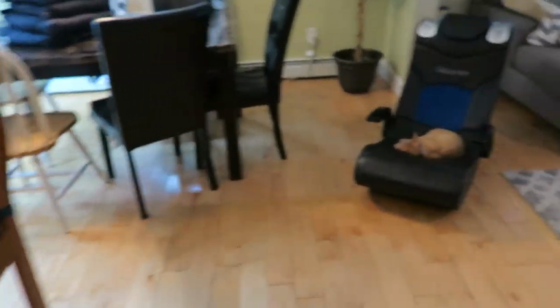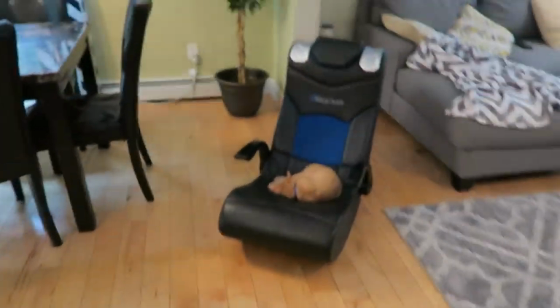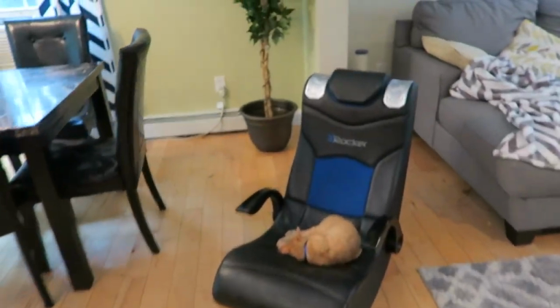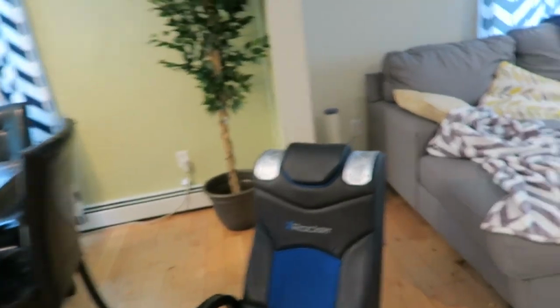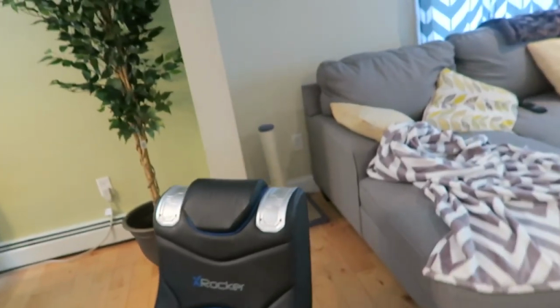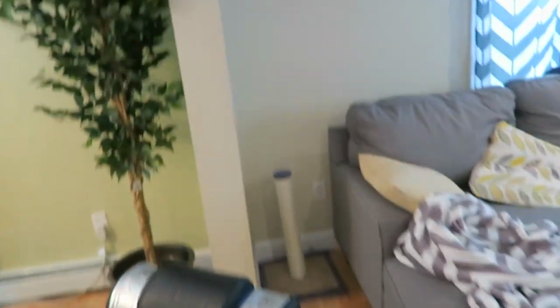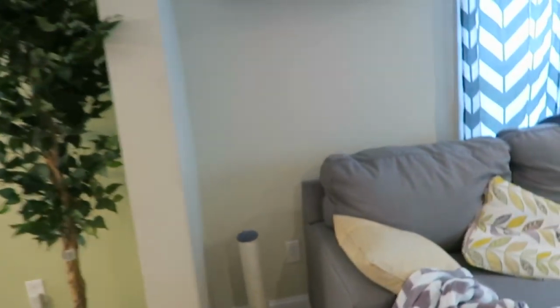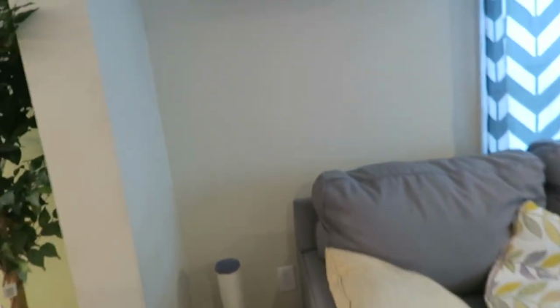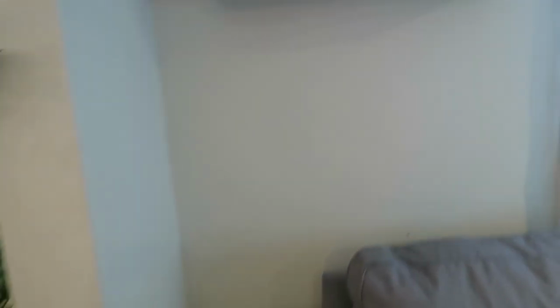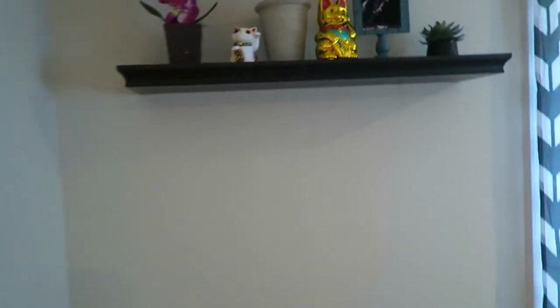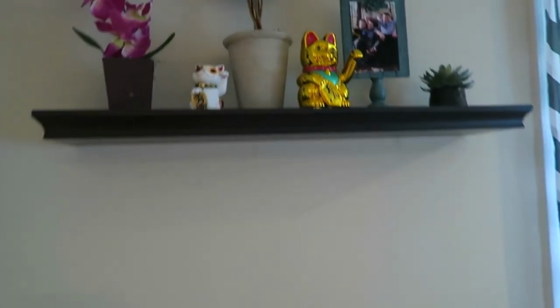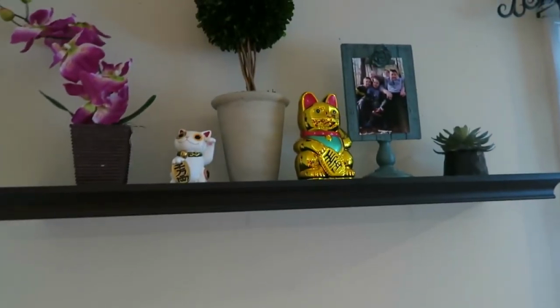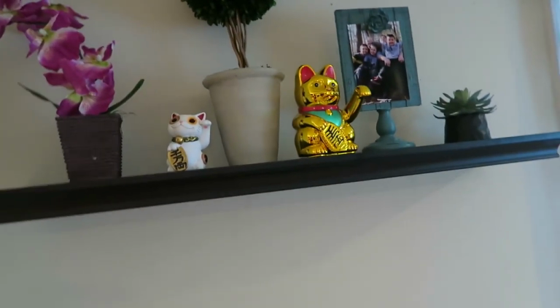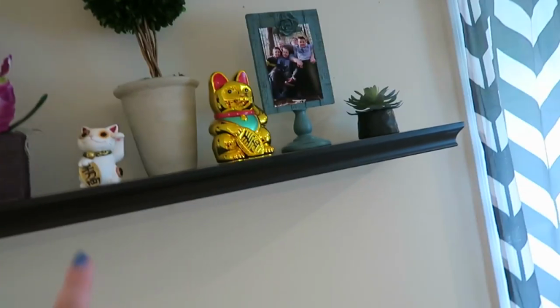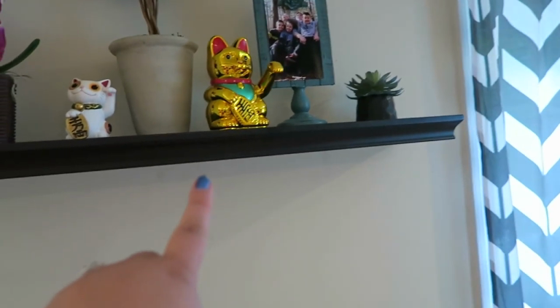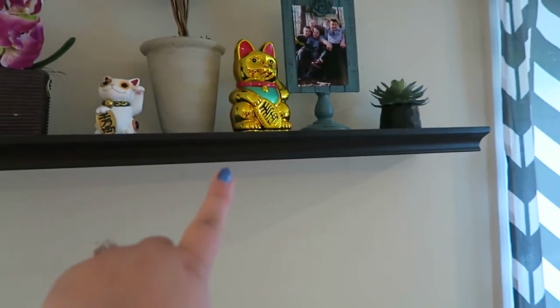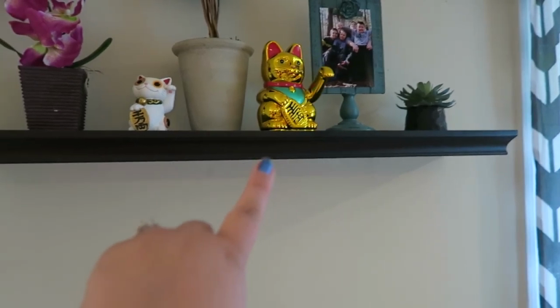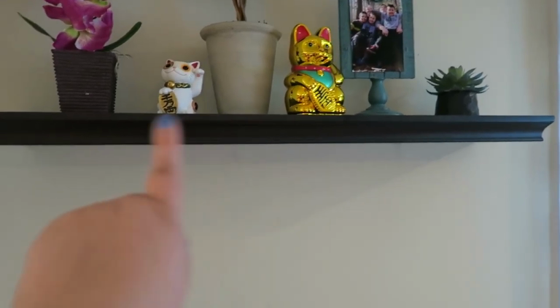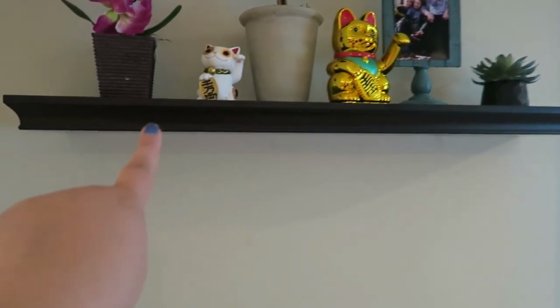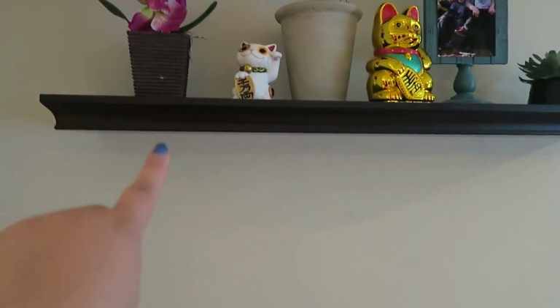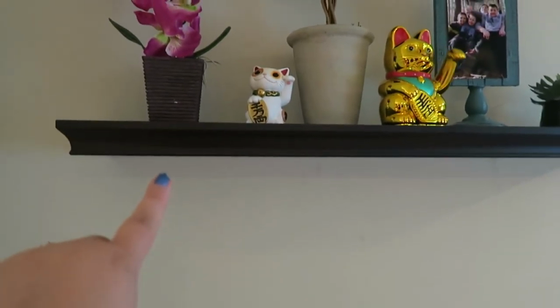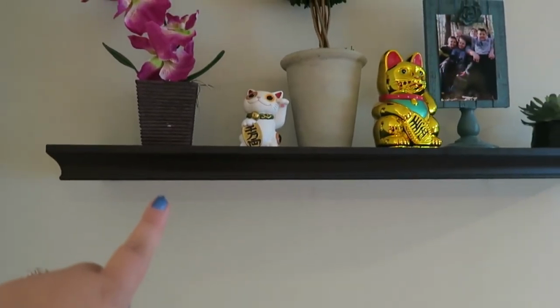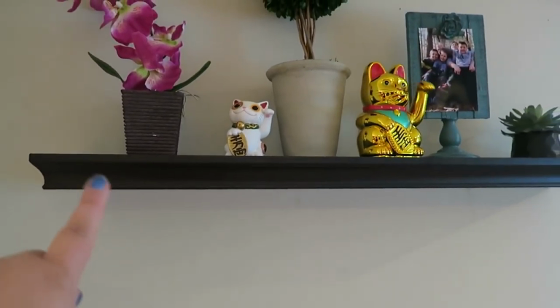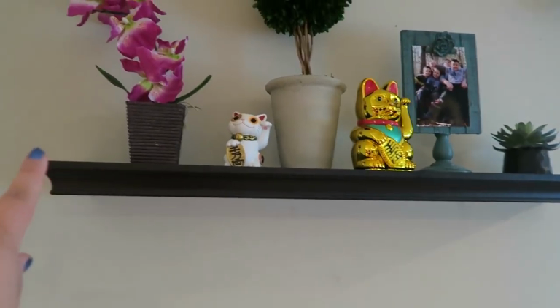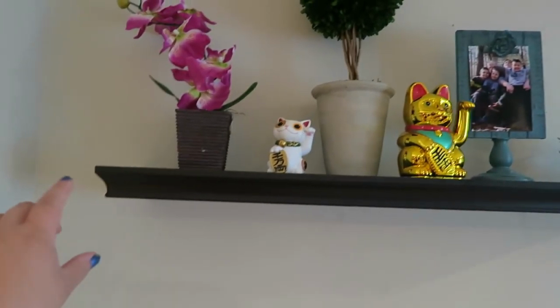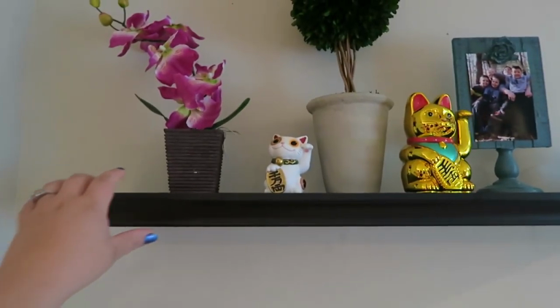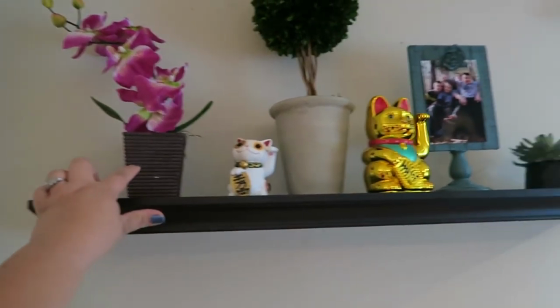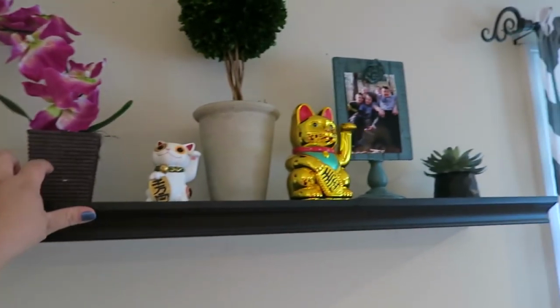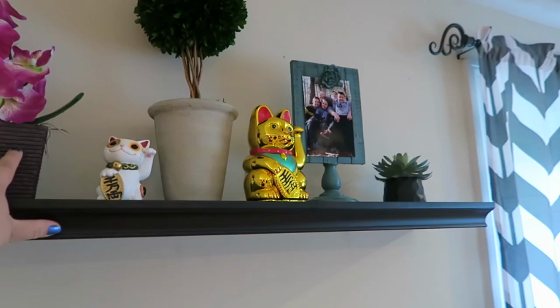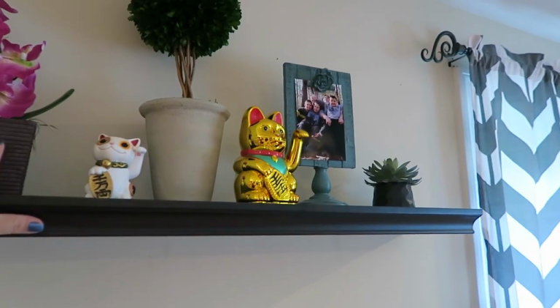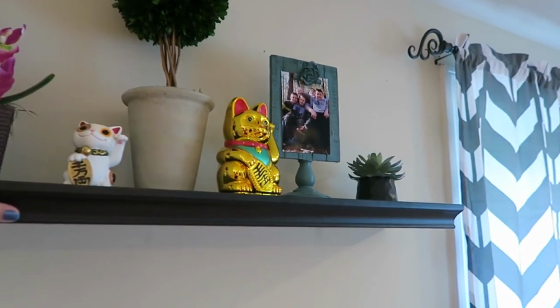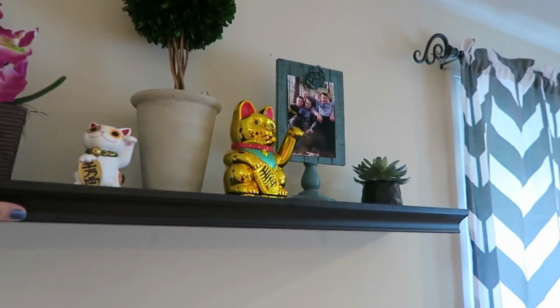I also got a couple more cats to go on it — a gold one and a white one to go on the shelf. I also picked up this orchid, which is fake.